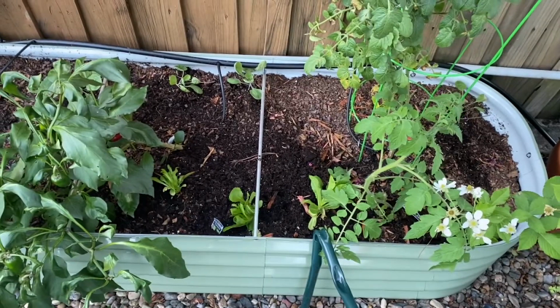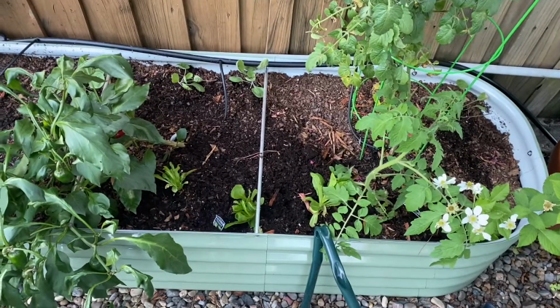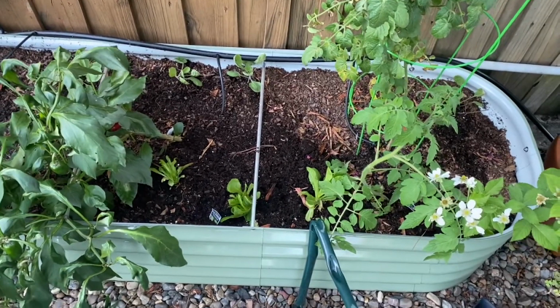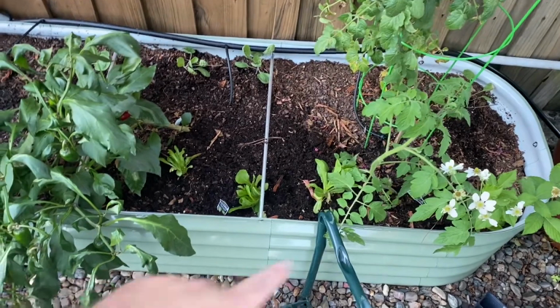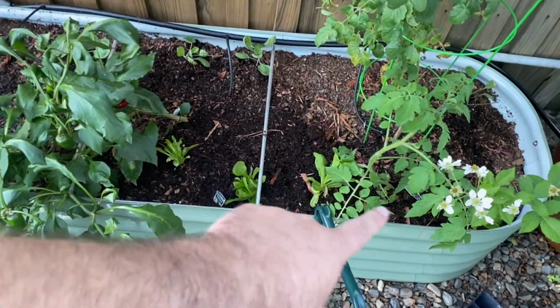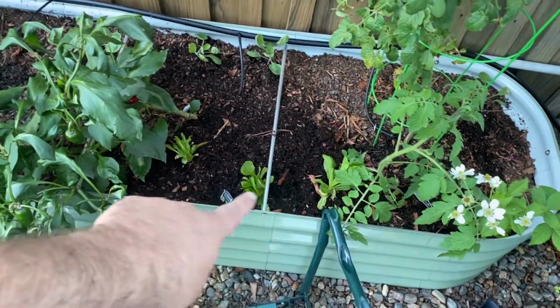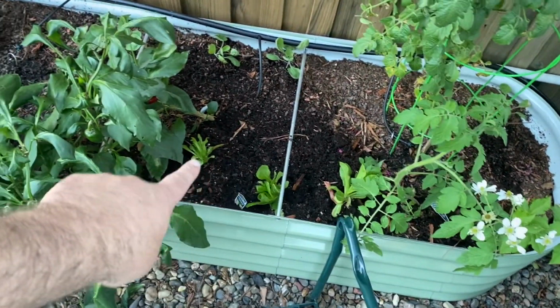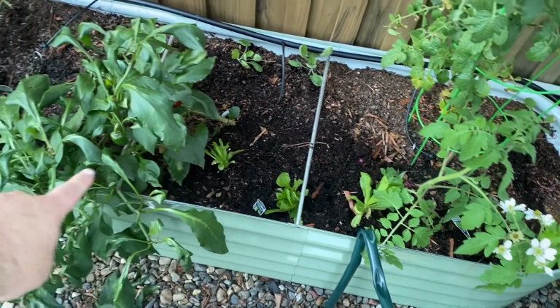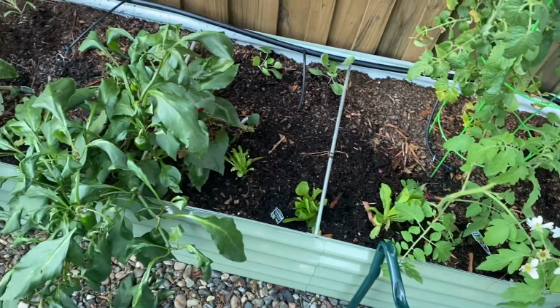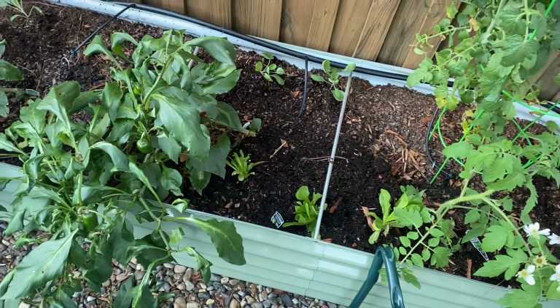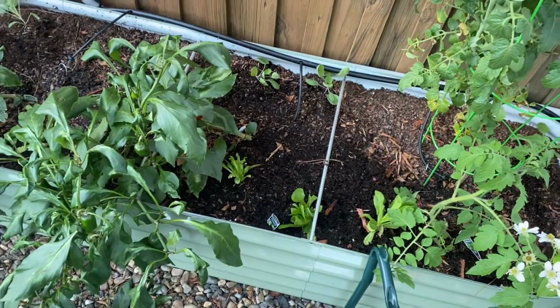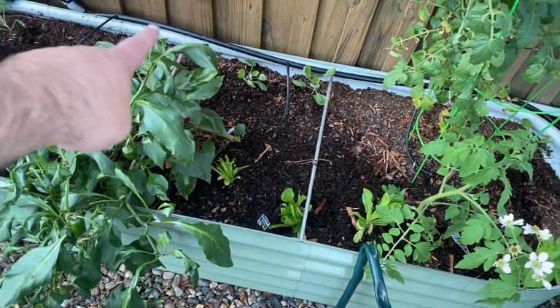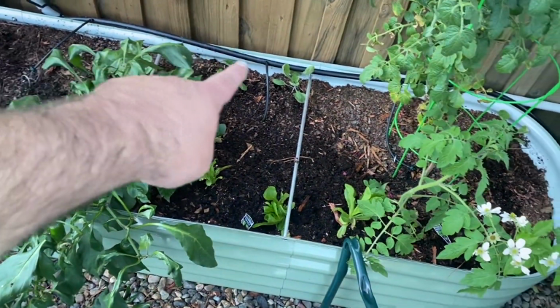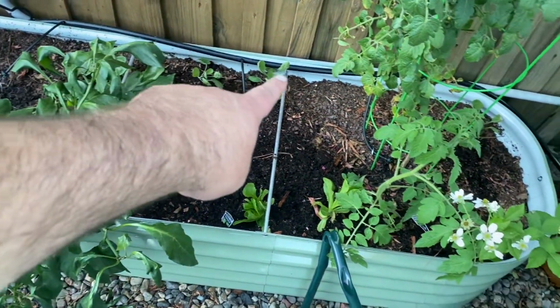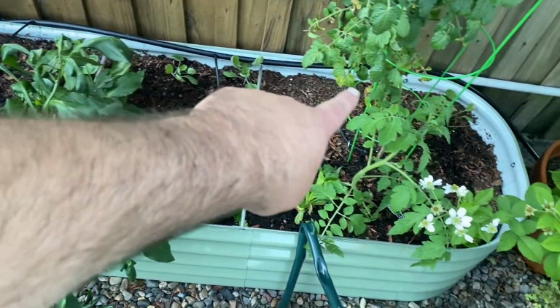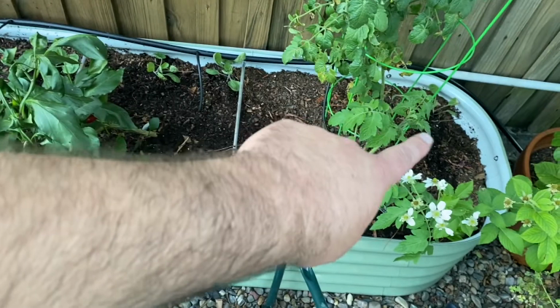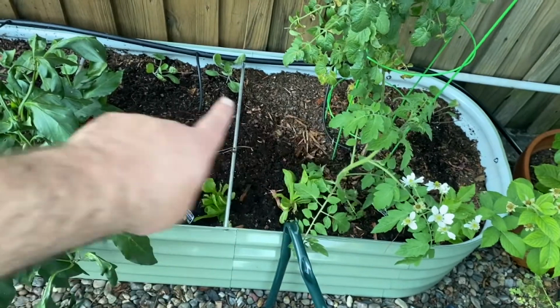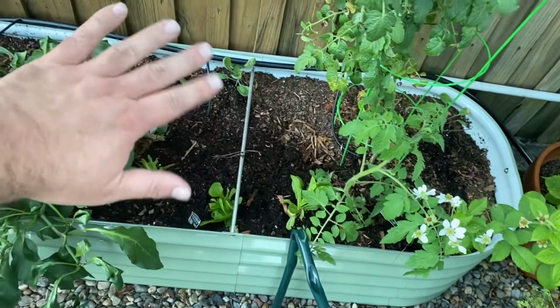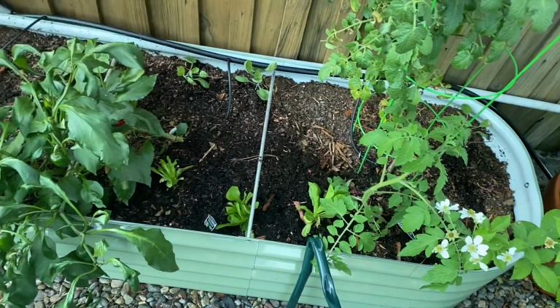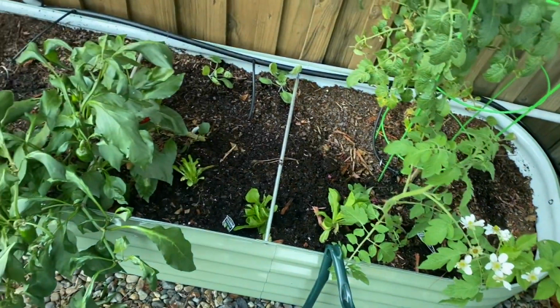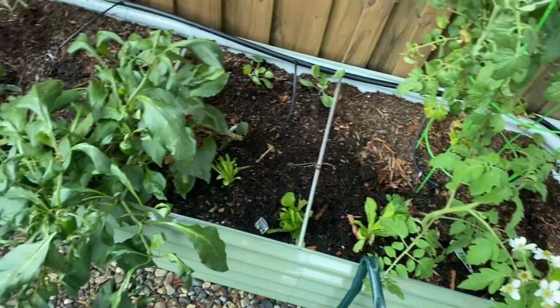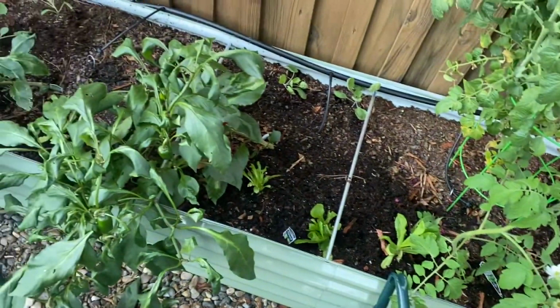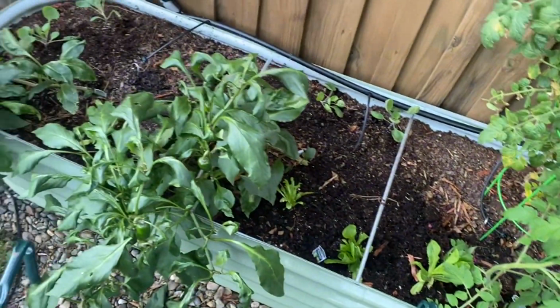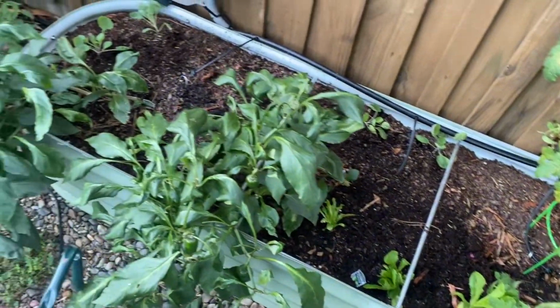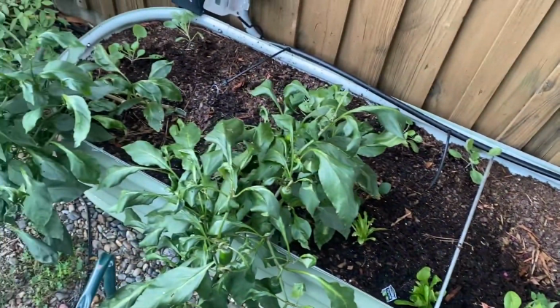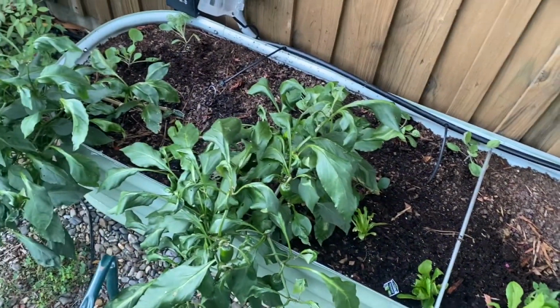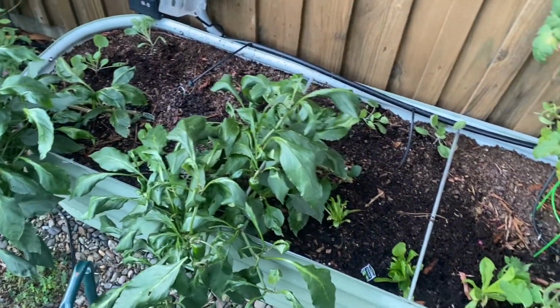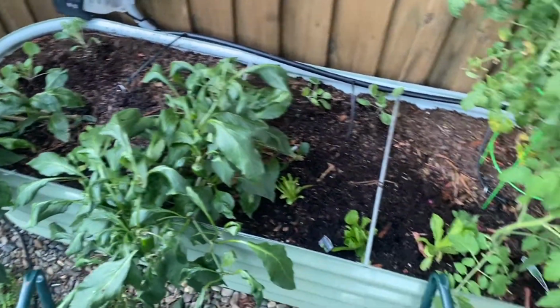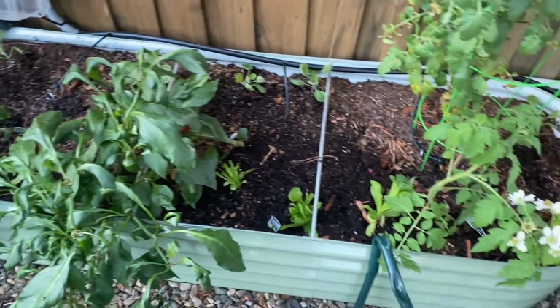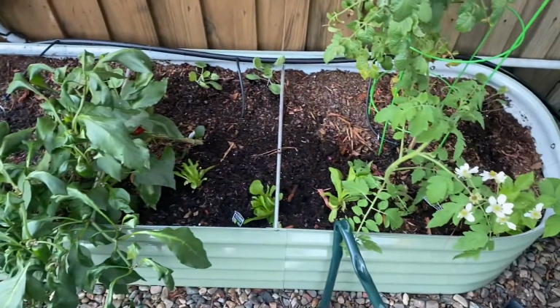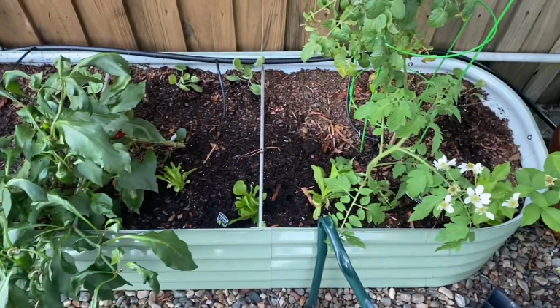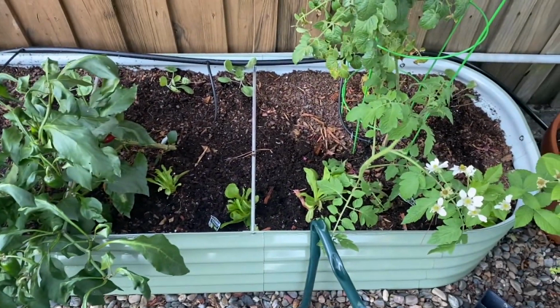Alright guys, I got my lettuce planted across the front, and I put the Brussels sprouts across the back so they would have more room to grow up and develop back there. That is a job well done.